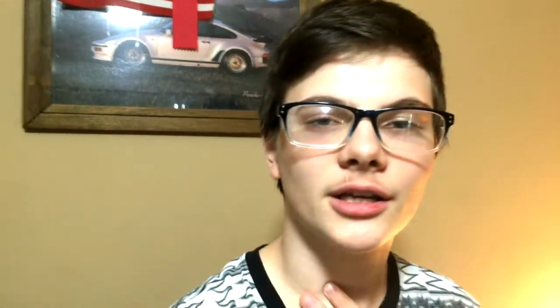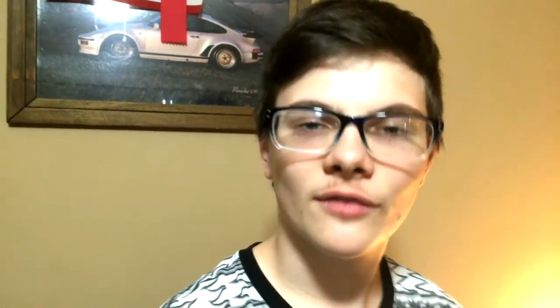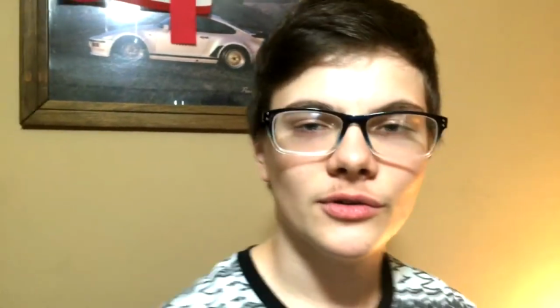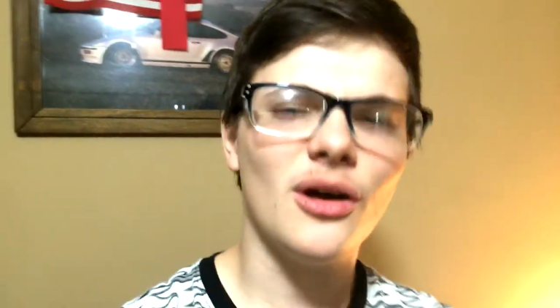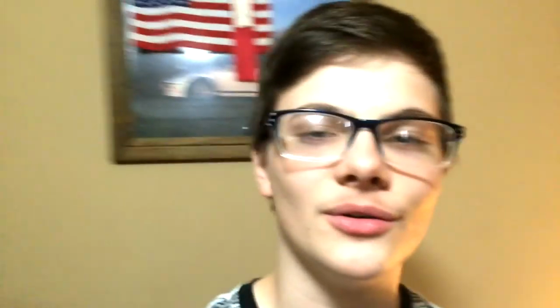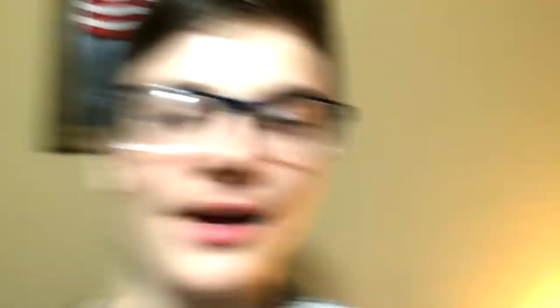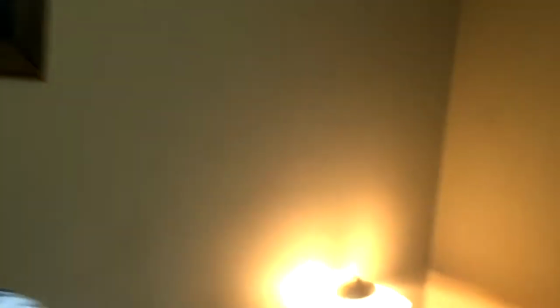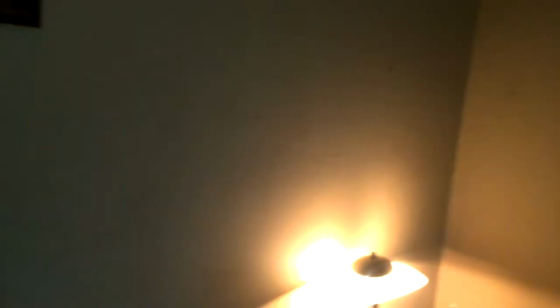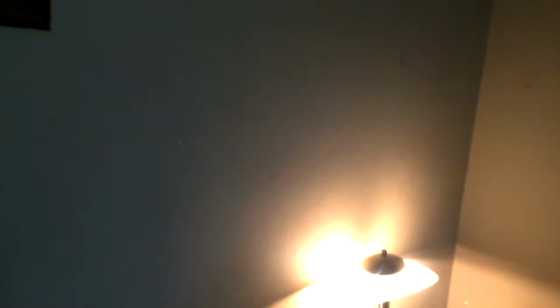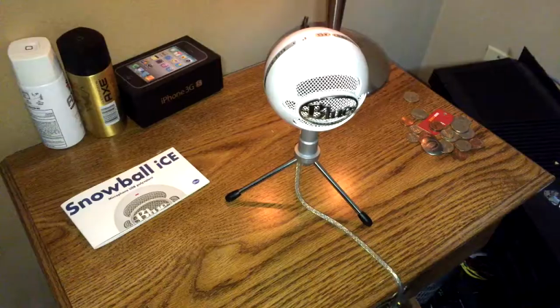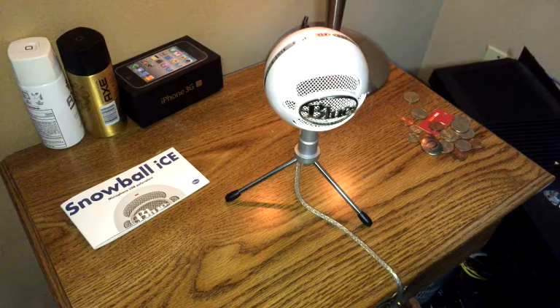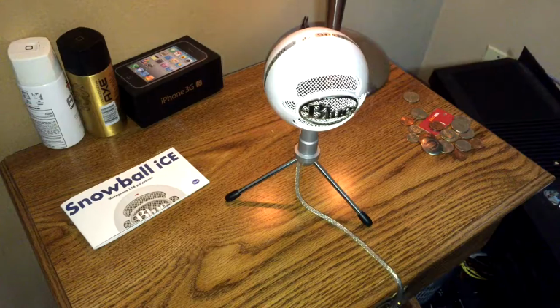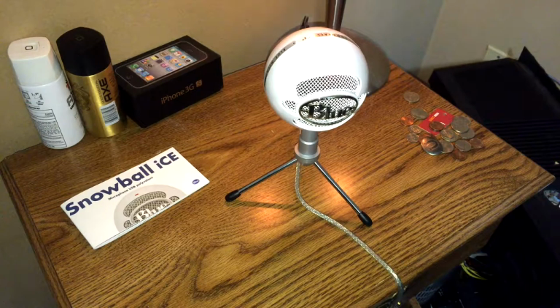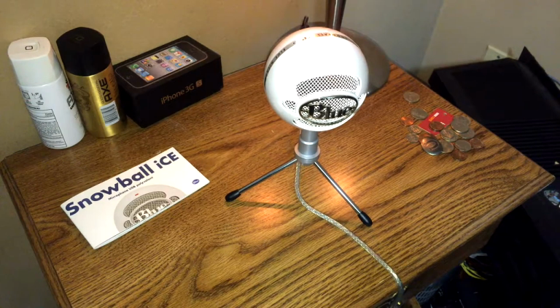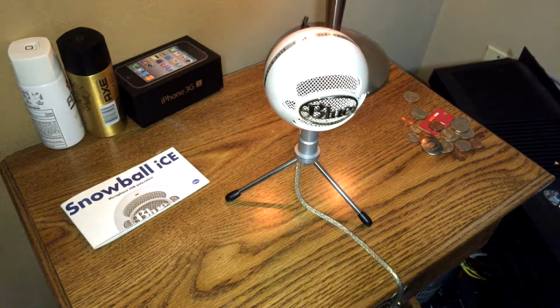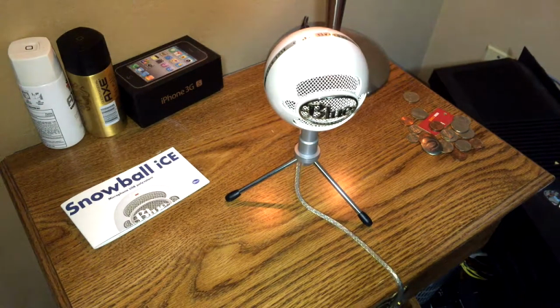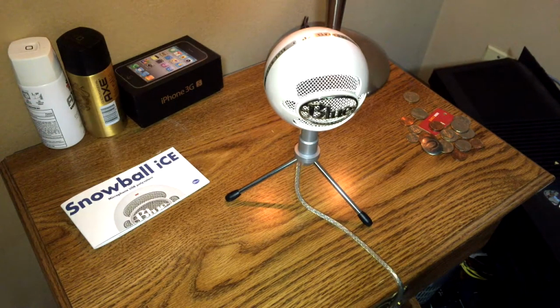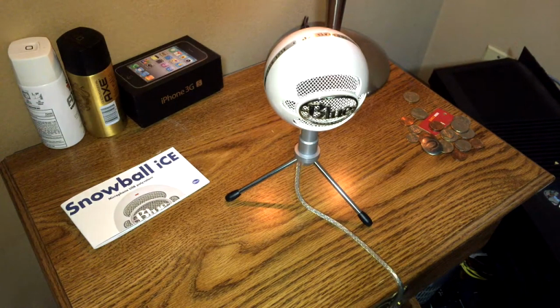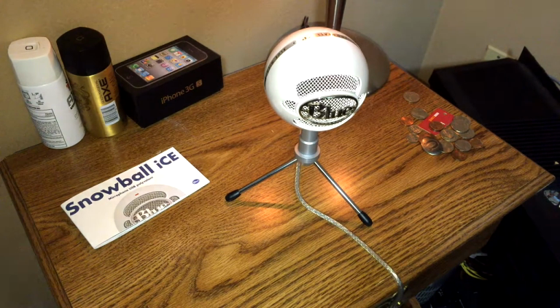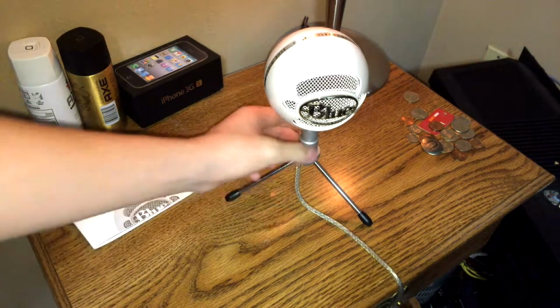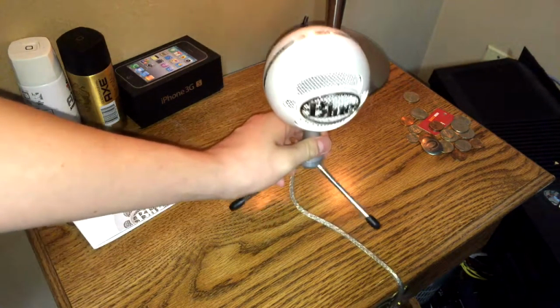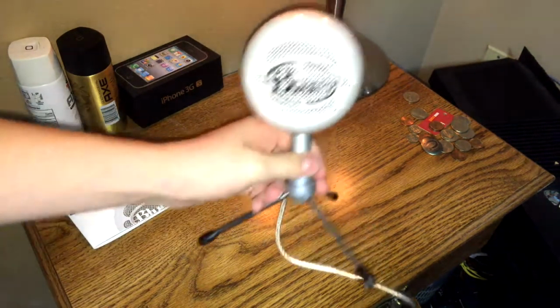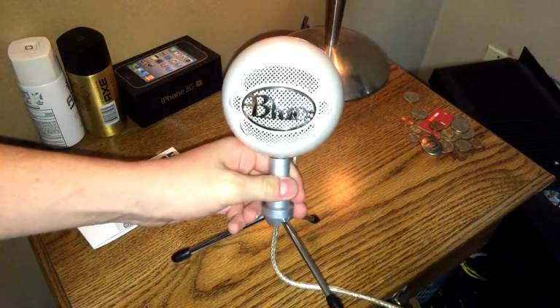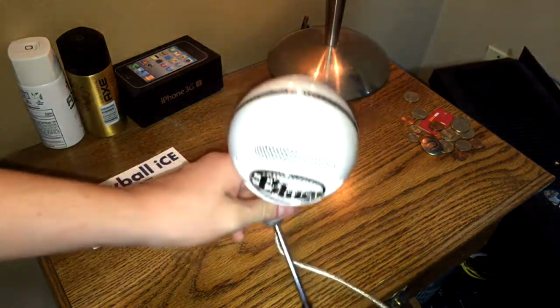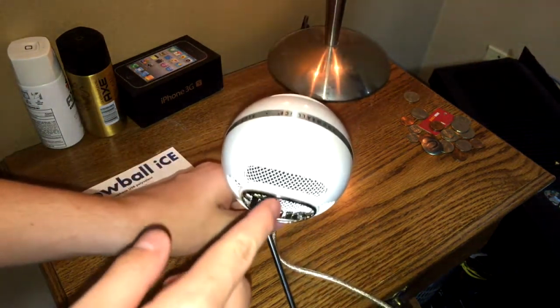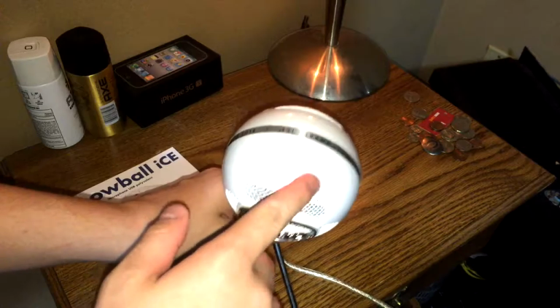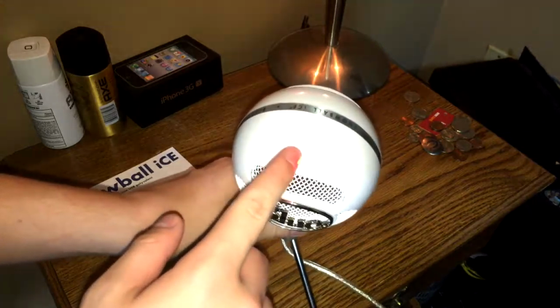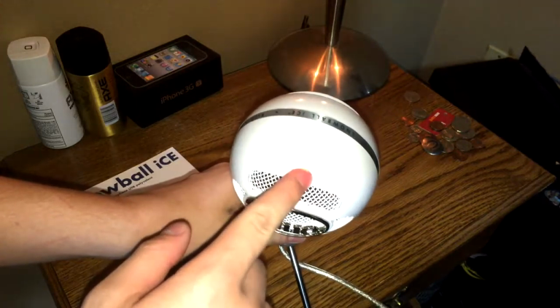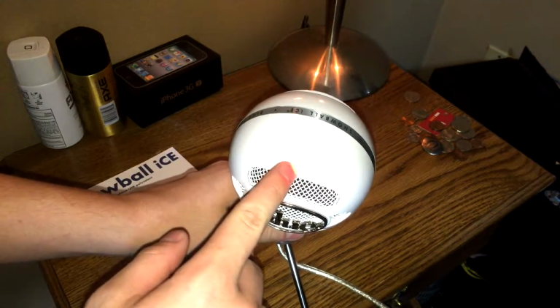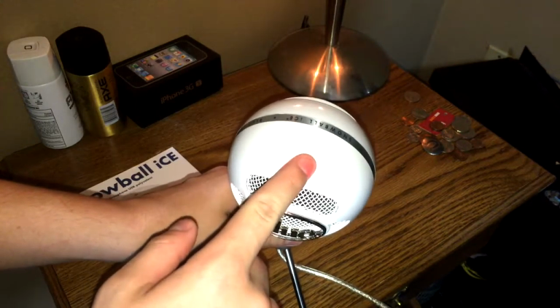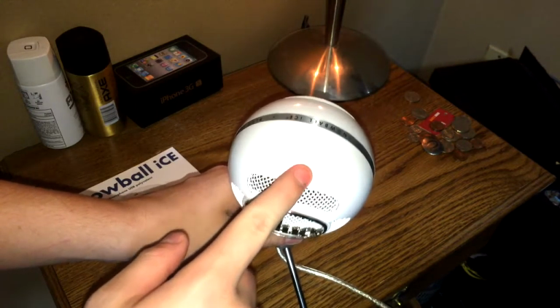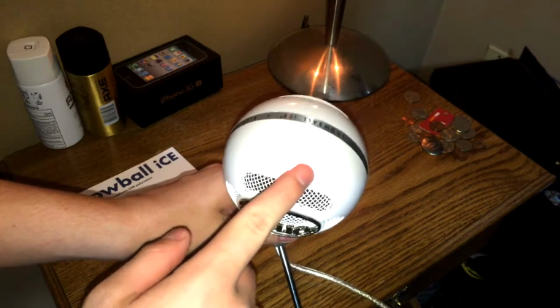Quick review, simple overview. Here is the Blue Snowball microphone in all its glory. I don't know if you guys can see that red light right there. See it?